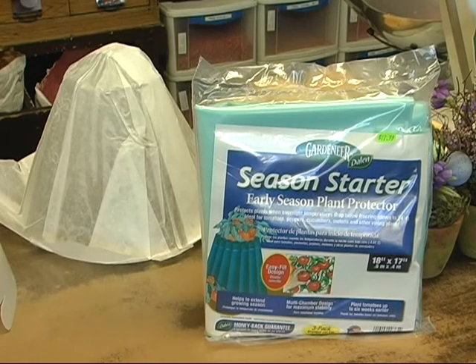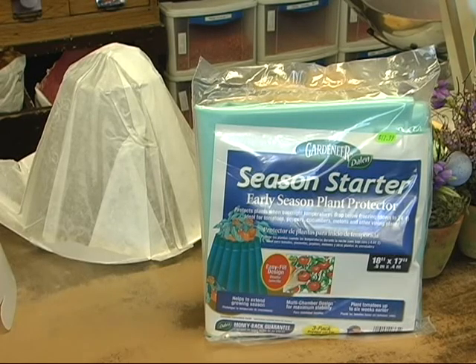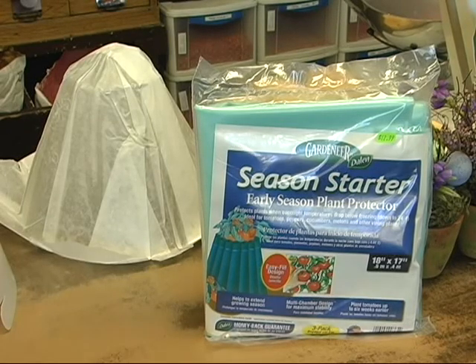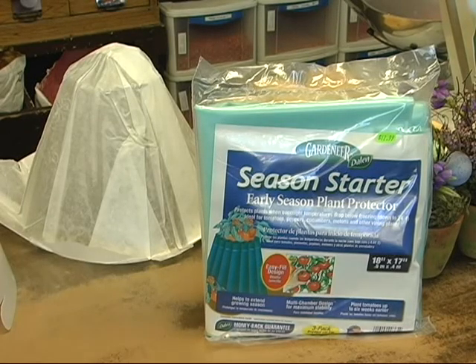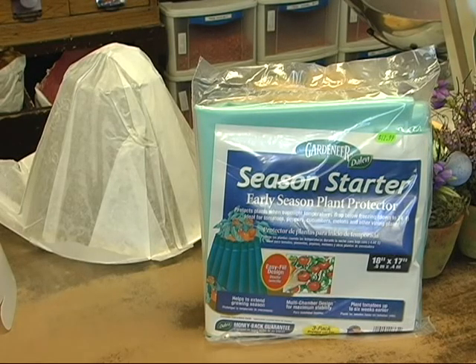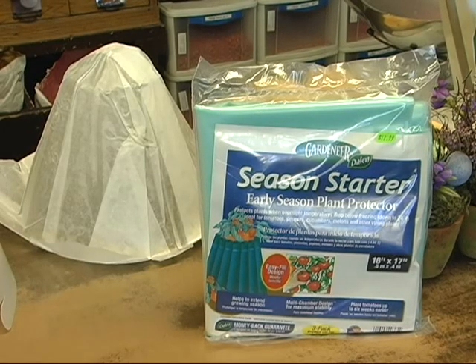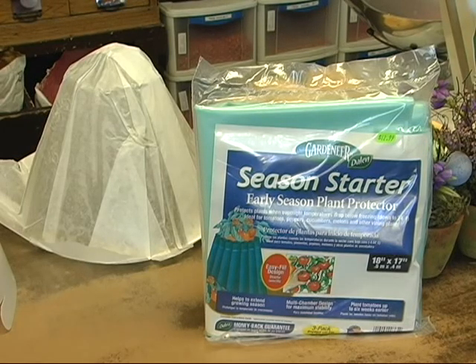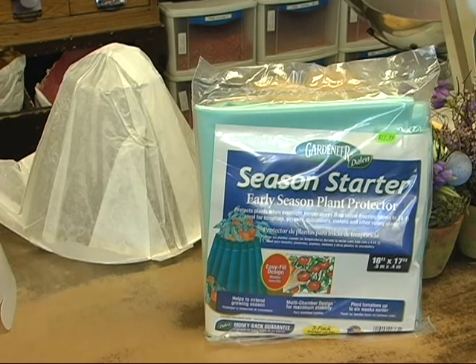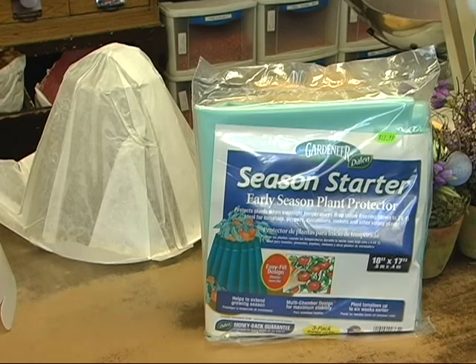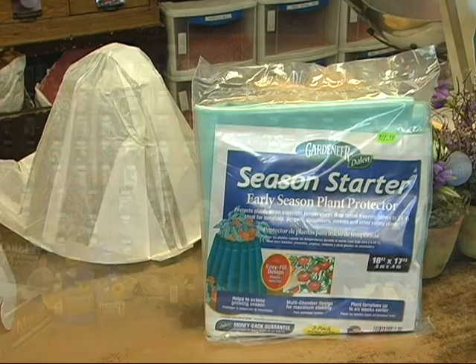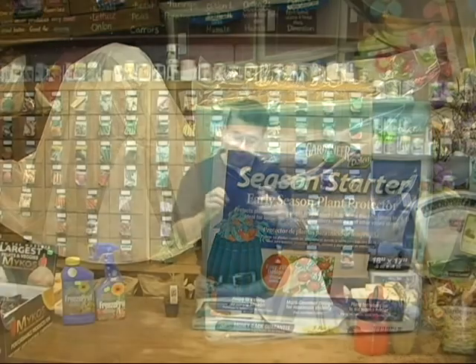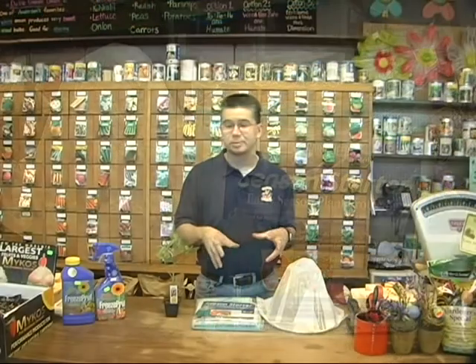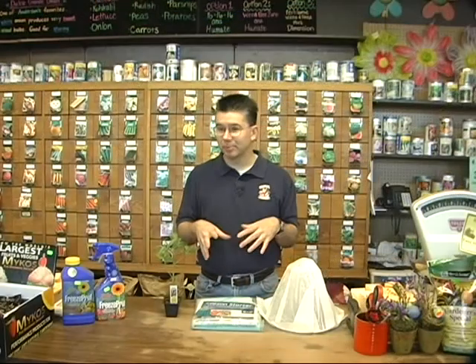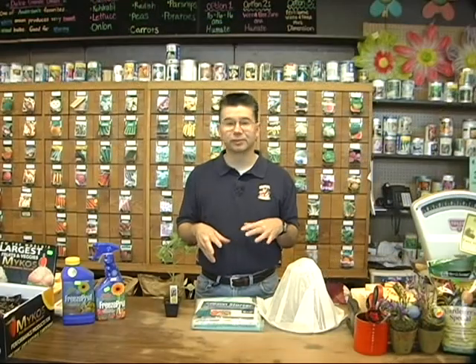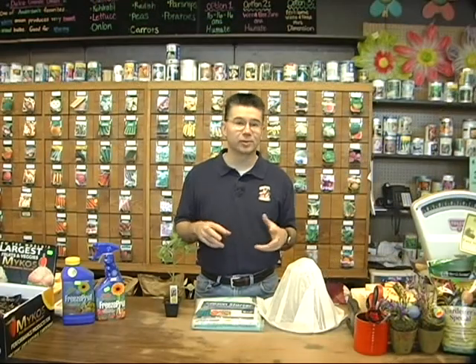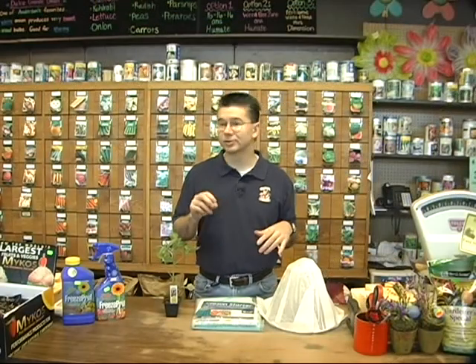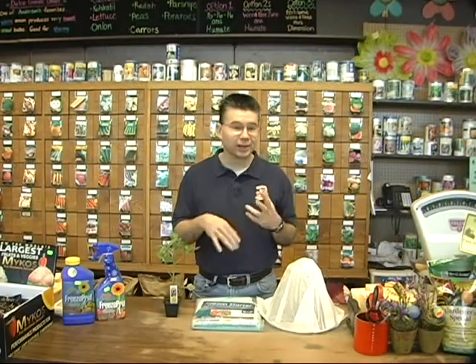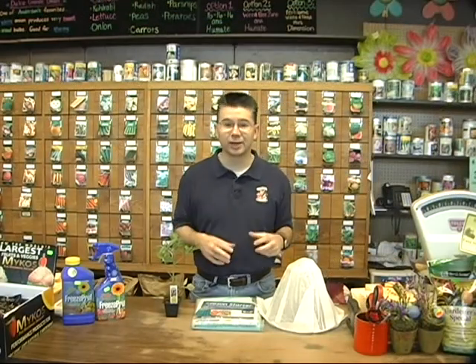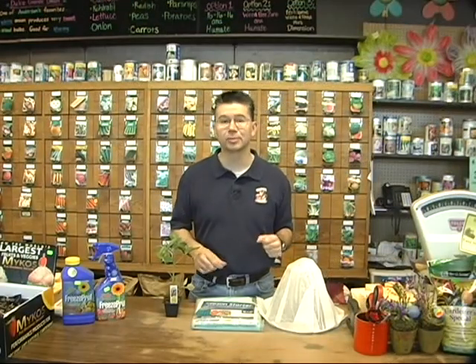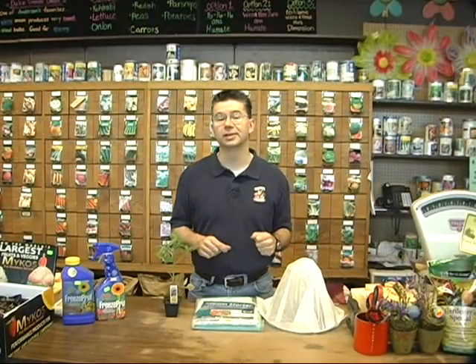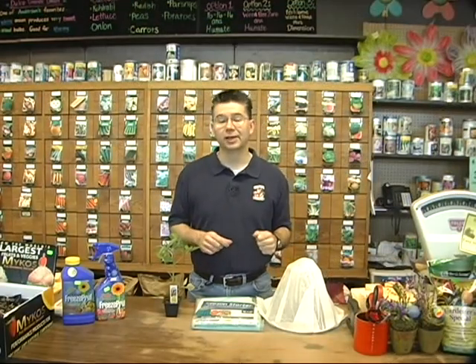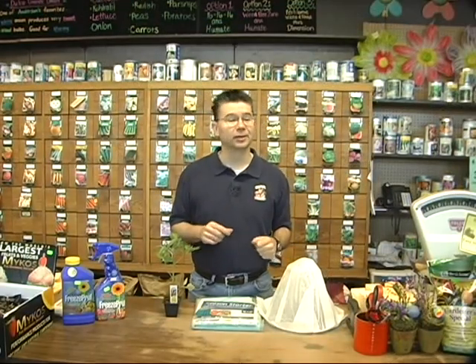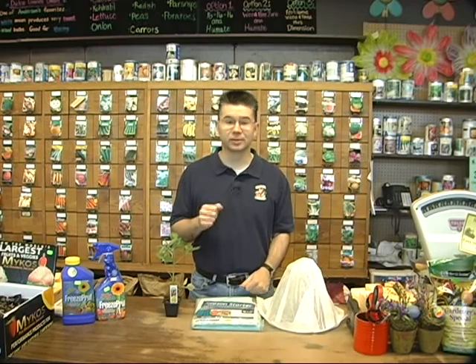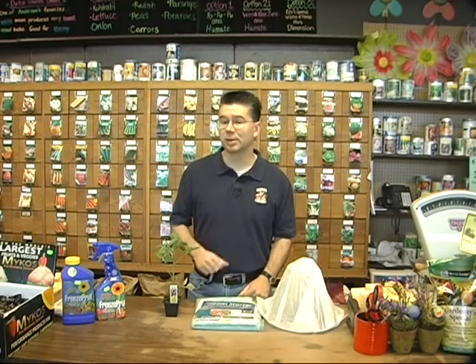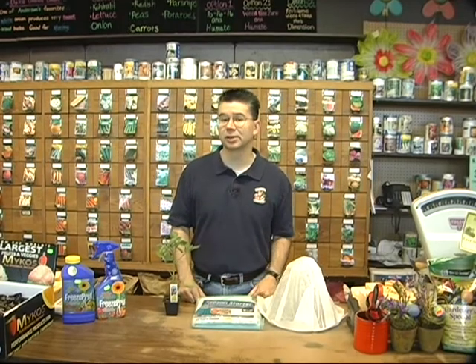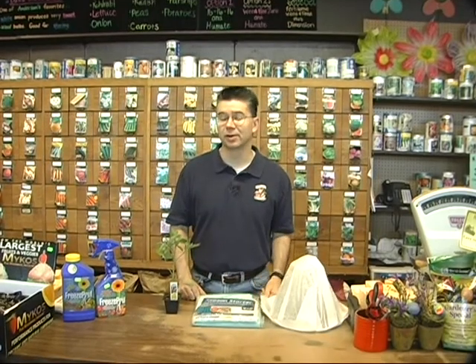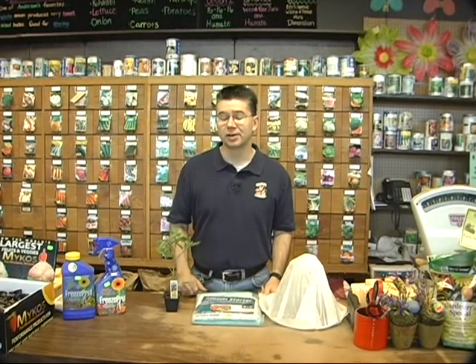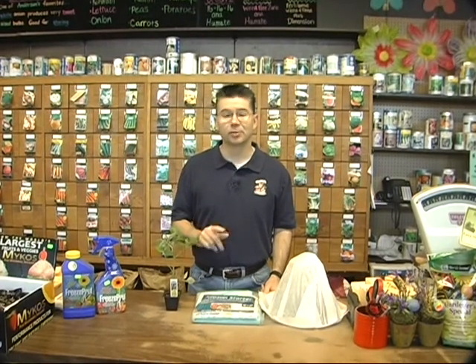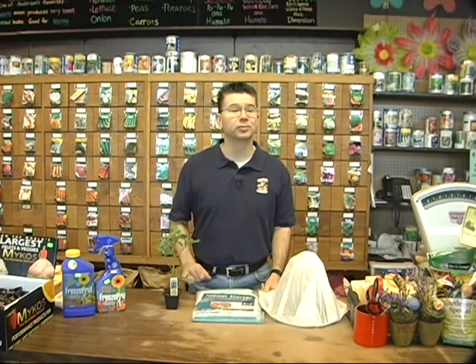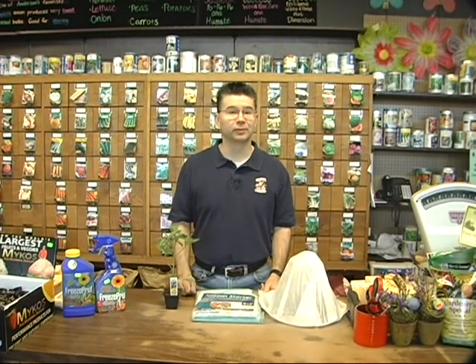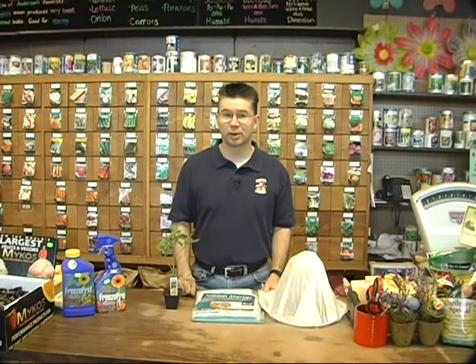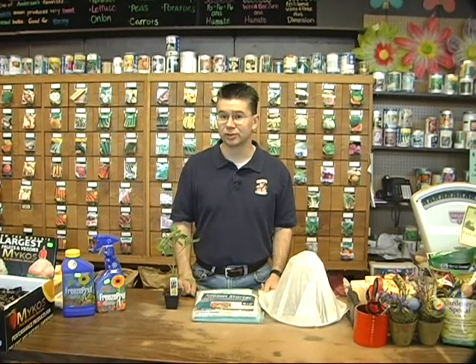There's a lot of excitement to get outside and do some planting — get some tomatoes and peppers and flowers — and try and get everything planted, but we've still got the possibility of frost all the way through the first part of June.